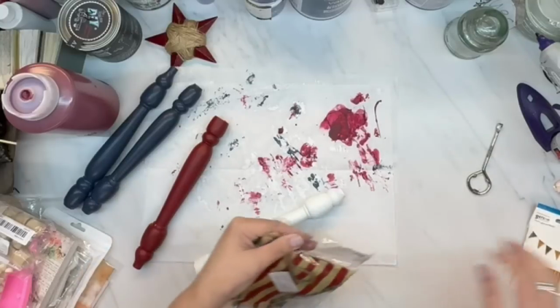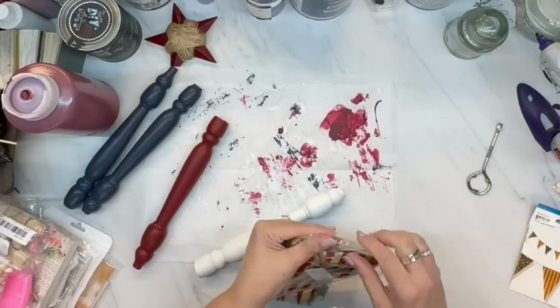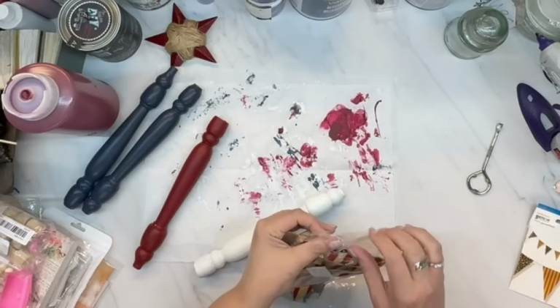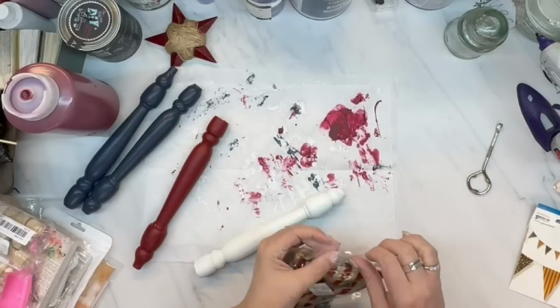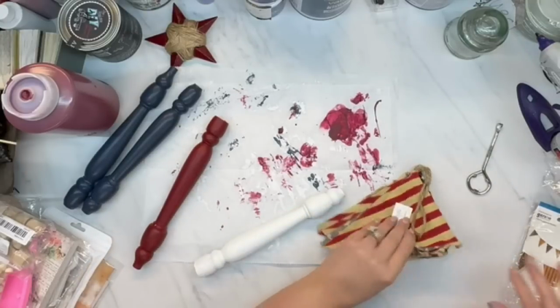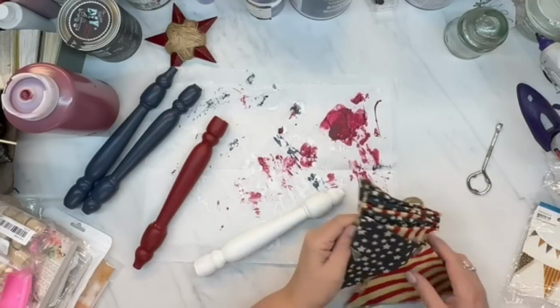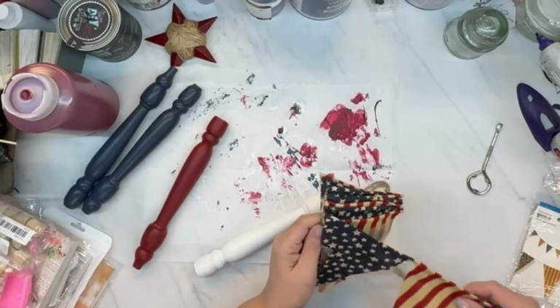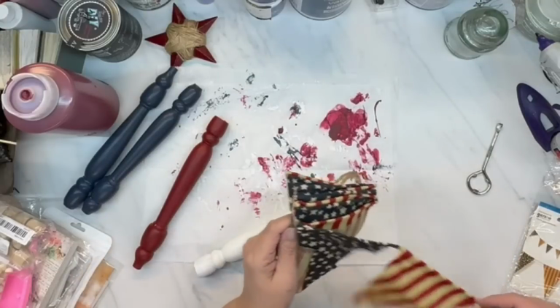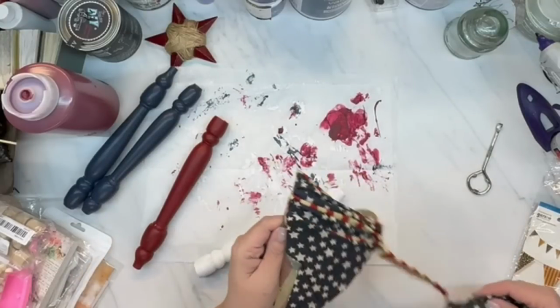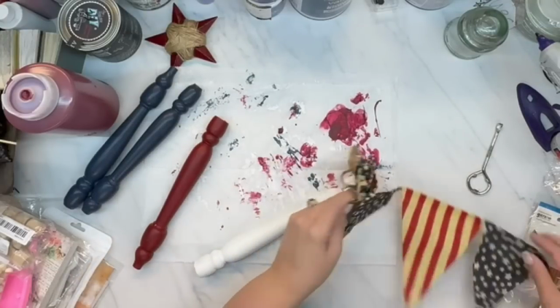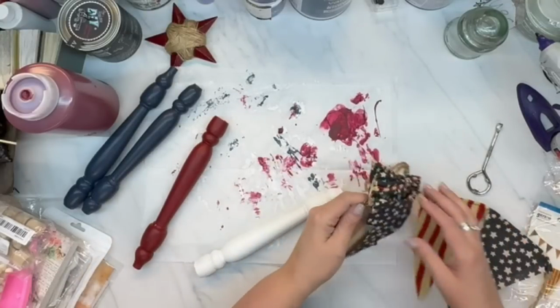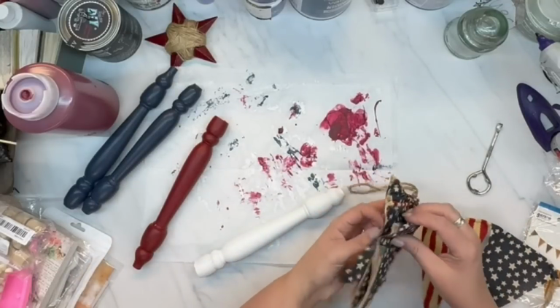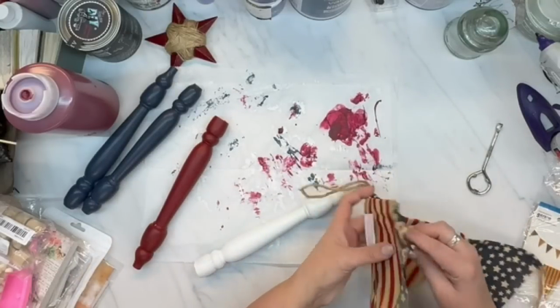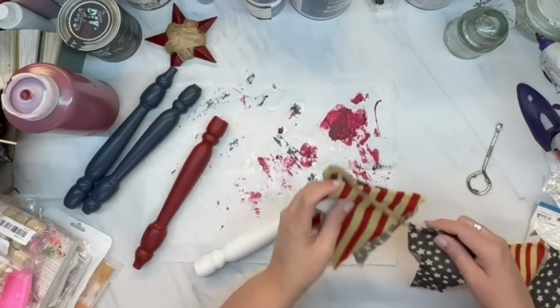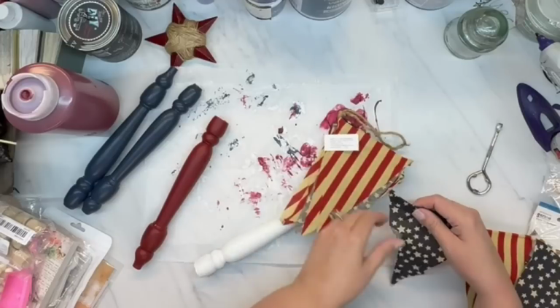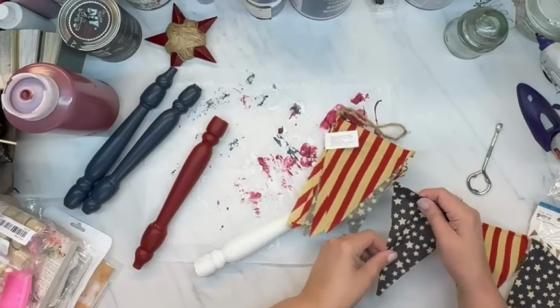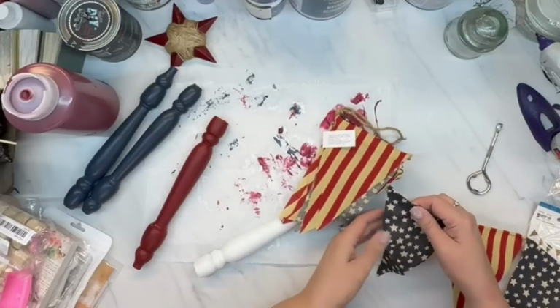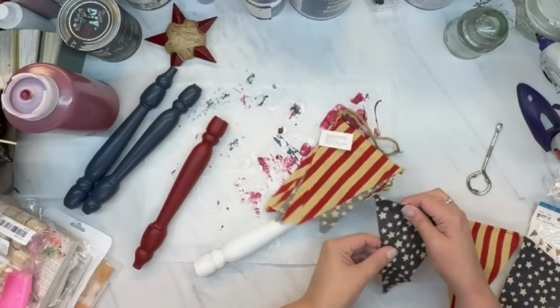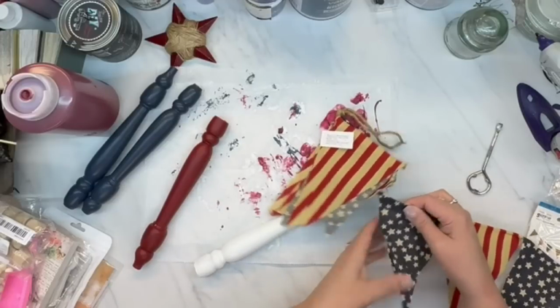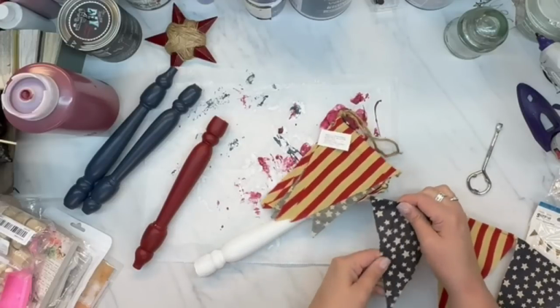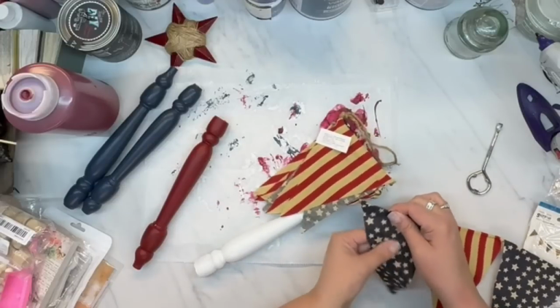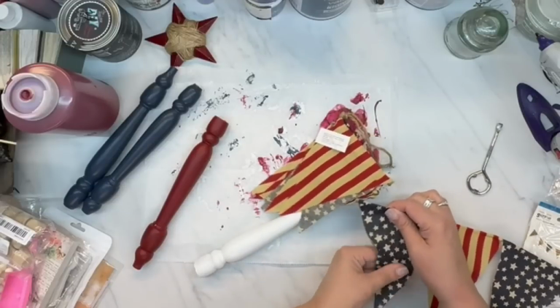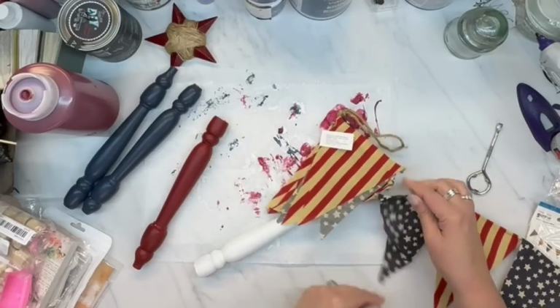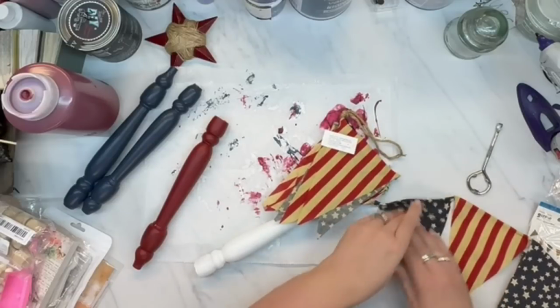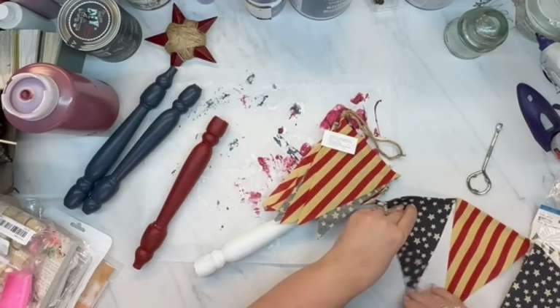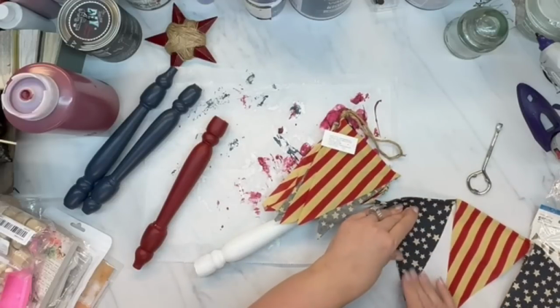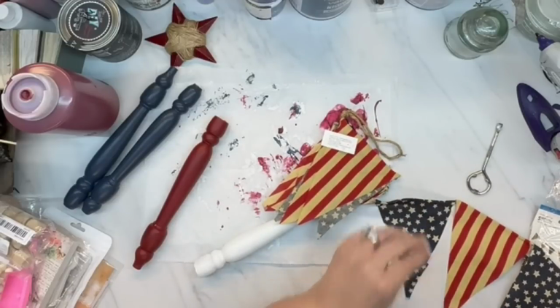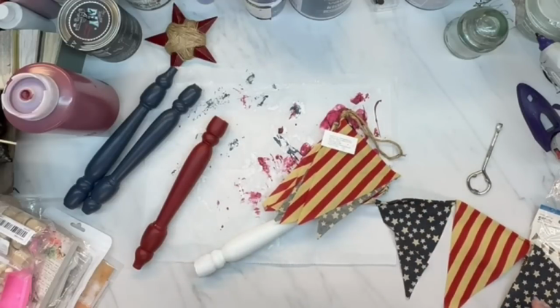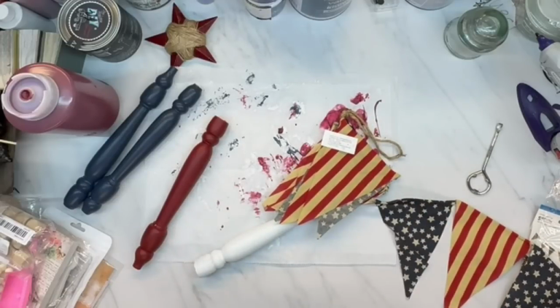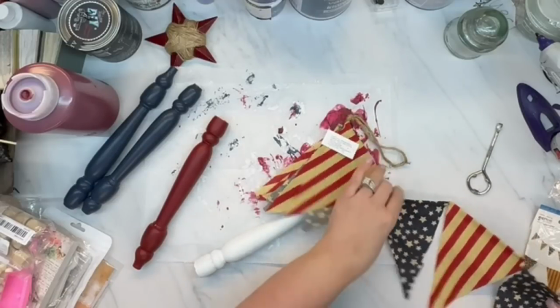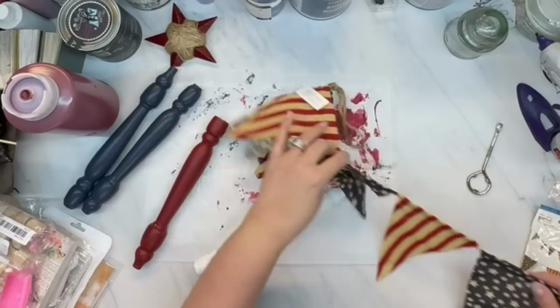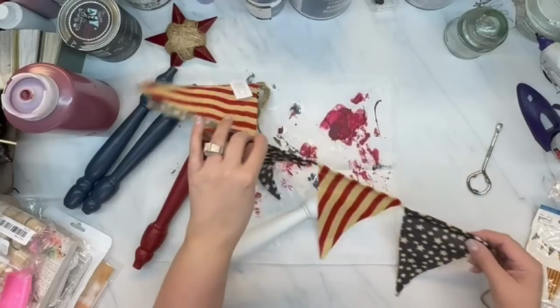I went over one of the spindles with just regular white paint — it's one of my oops paint colors. It doesn't have a name; it's just a white color. I always pick up white, gray, and red — the staple colors — when they're an oops paint on clearance, super cheap.